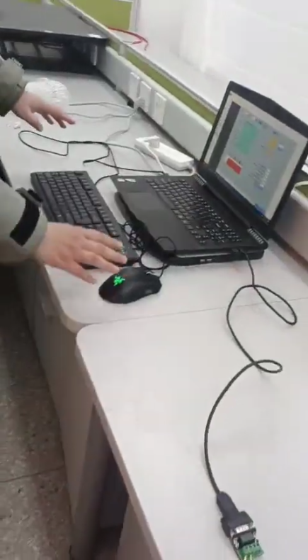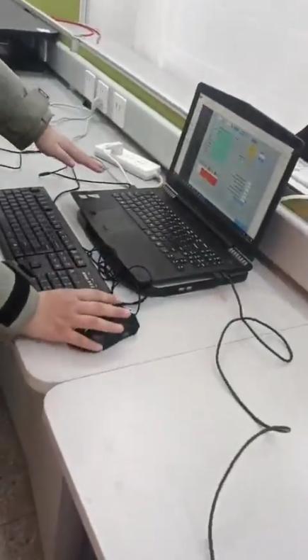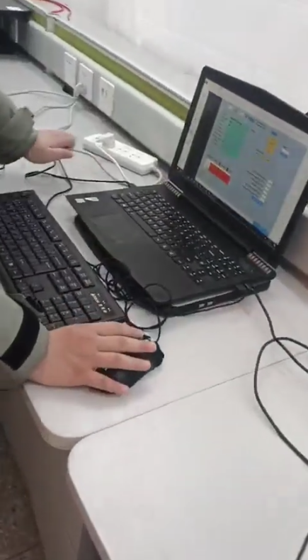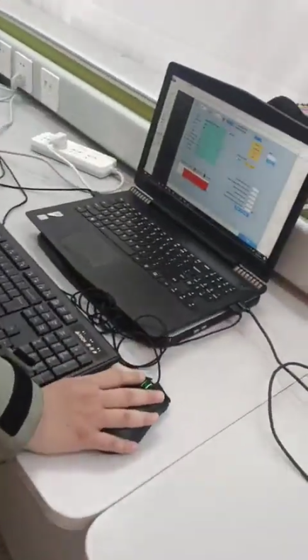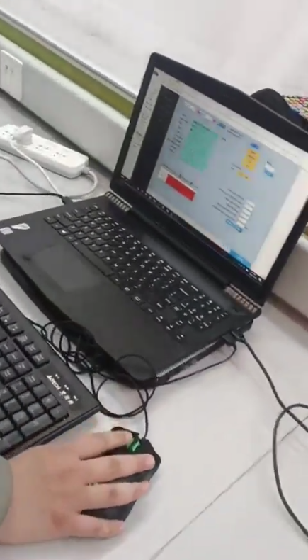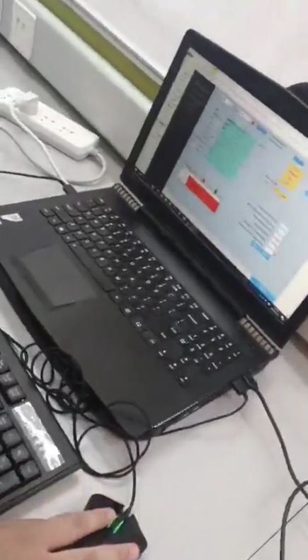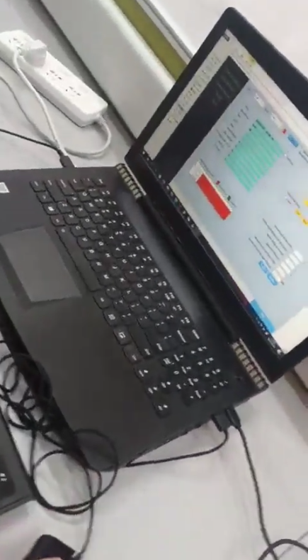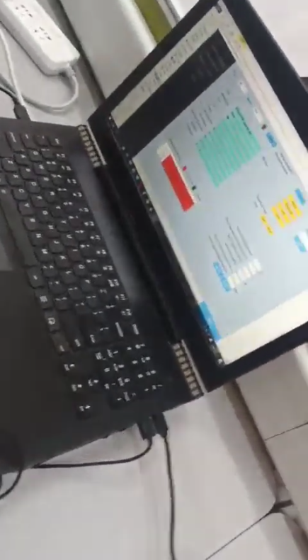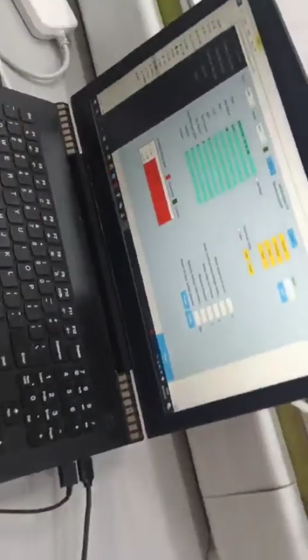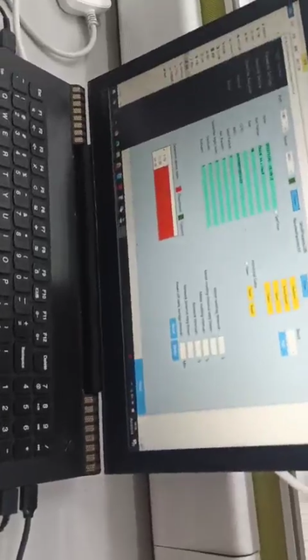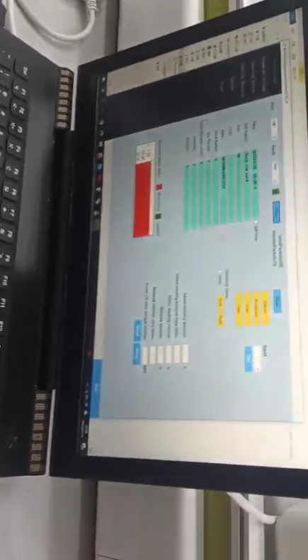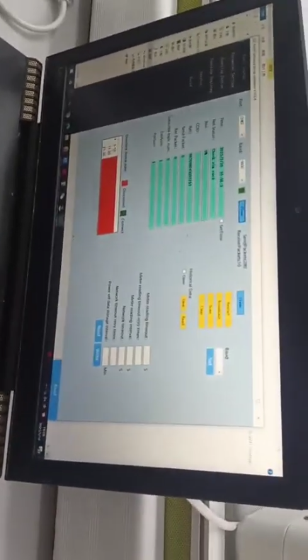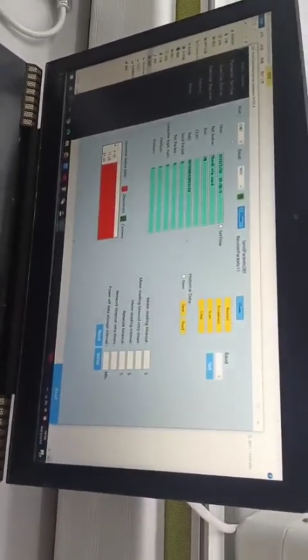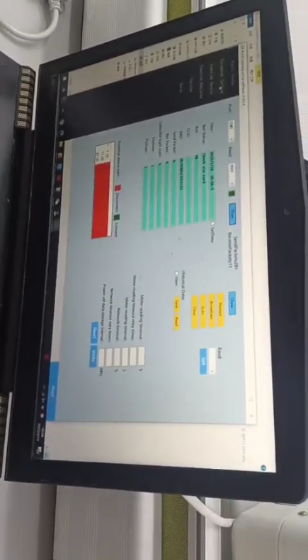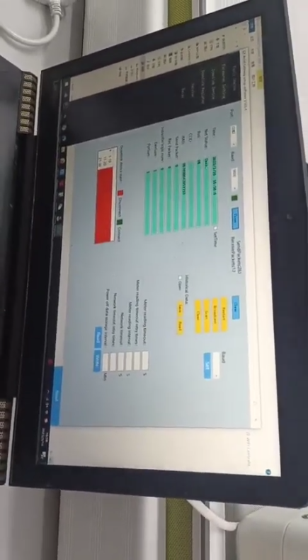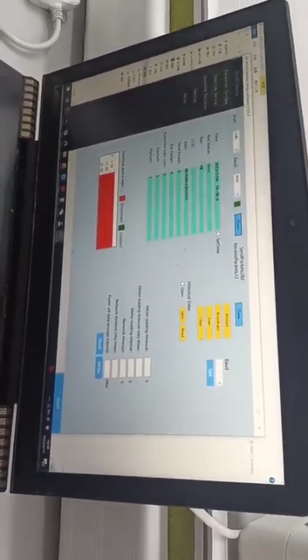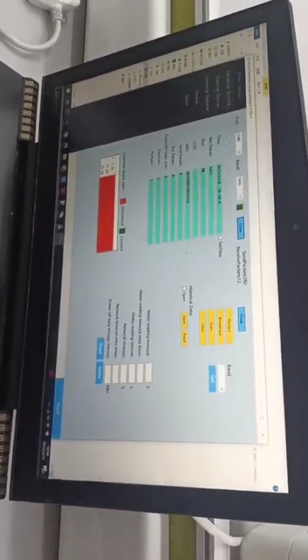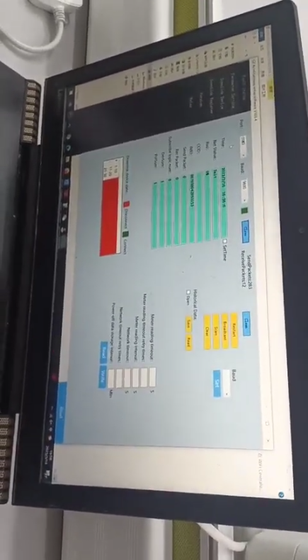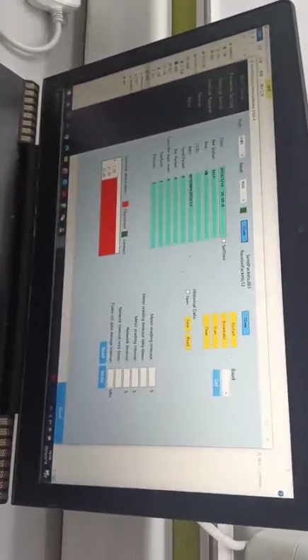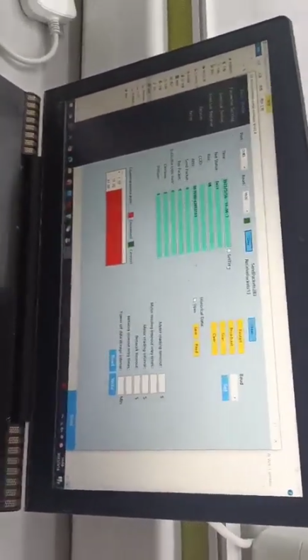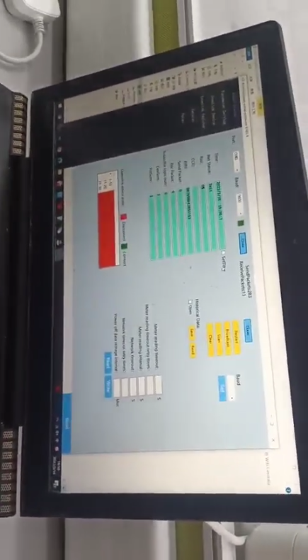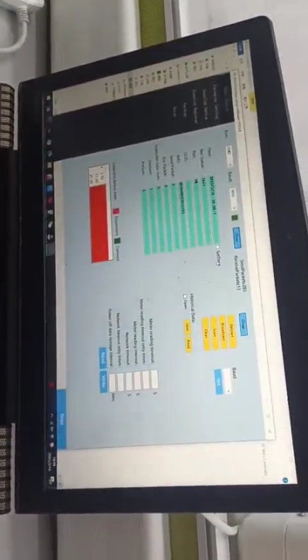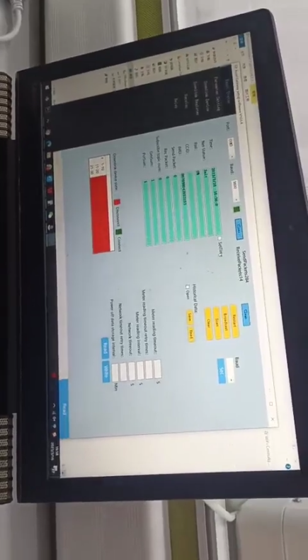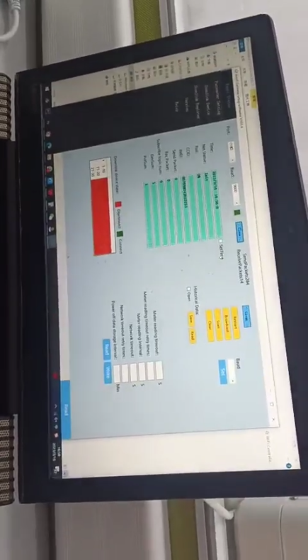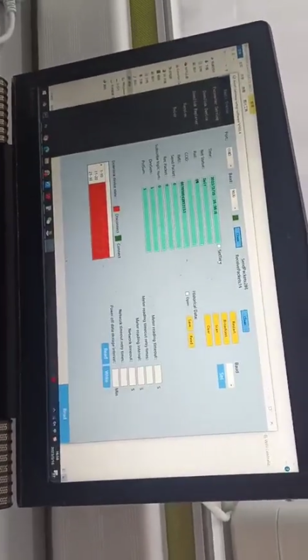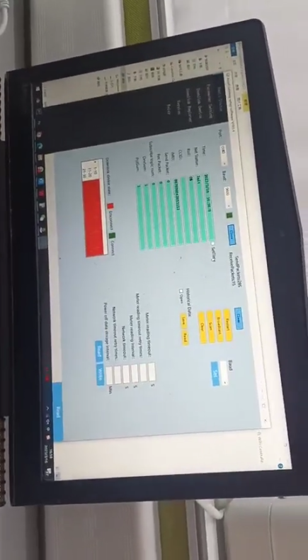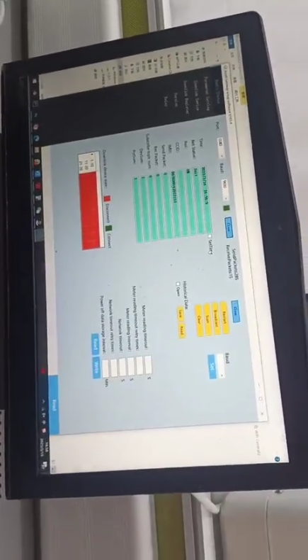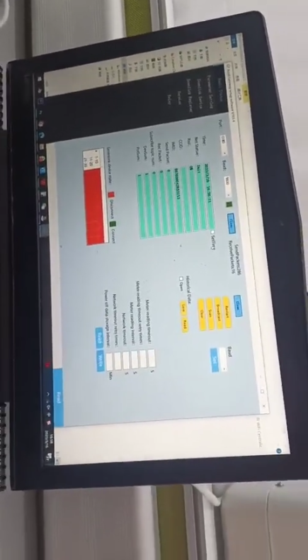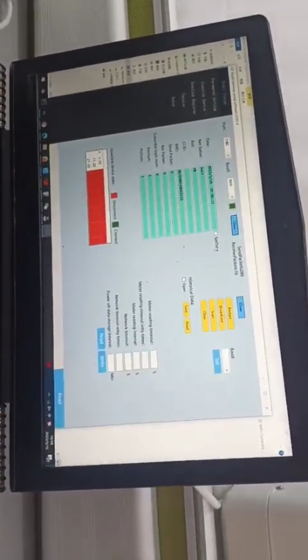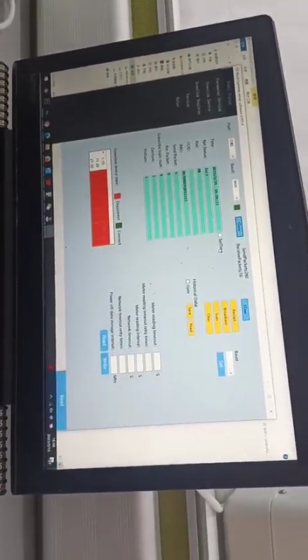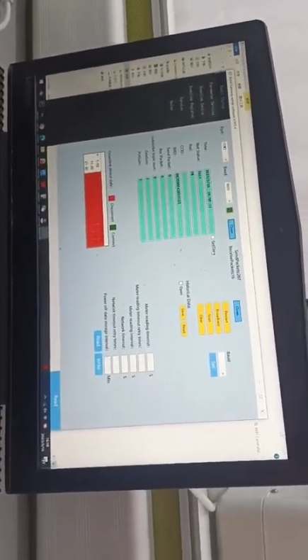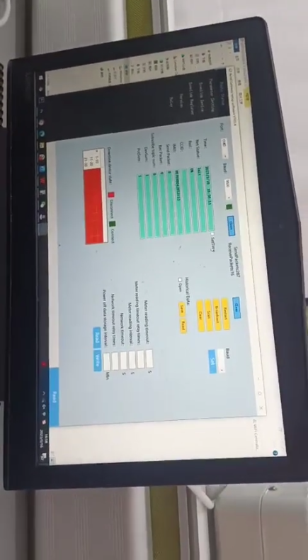Now we can open the port by using the AQUIL AWT100 adjustment software for further adjustment and configuration.